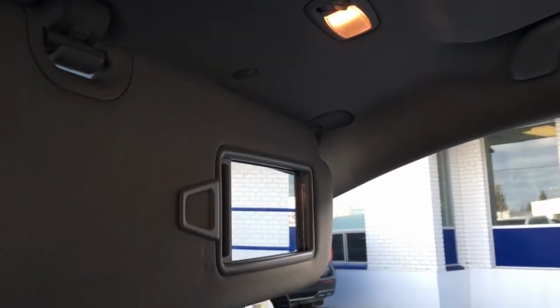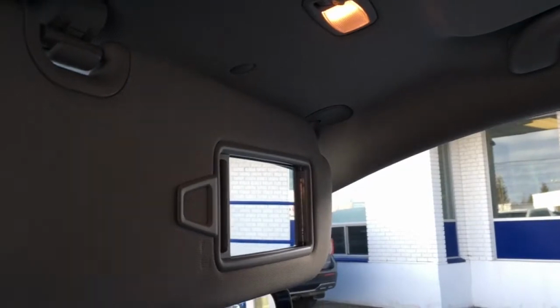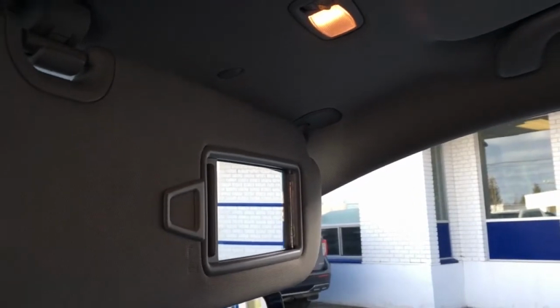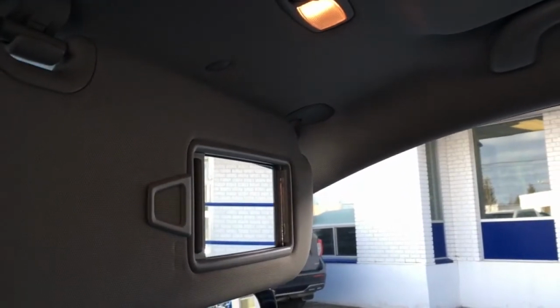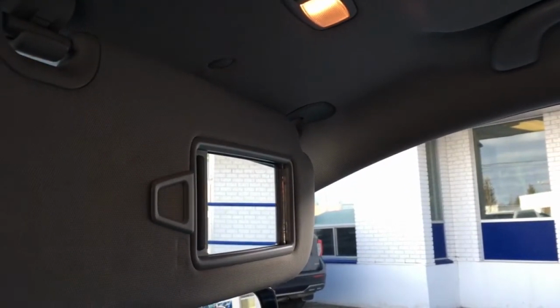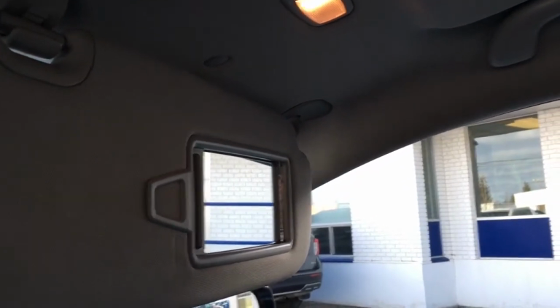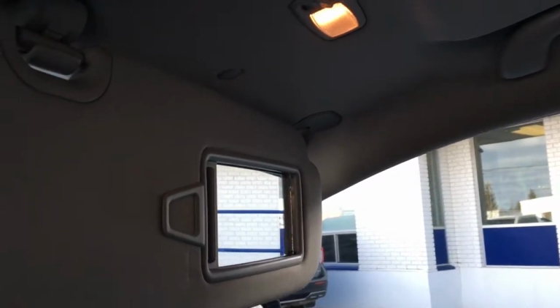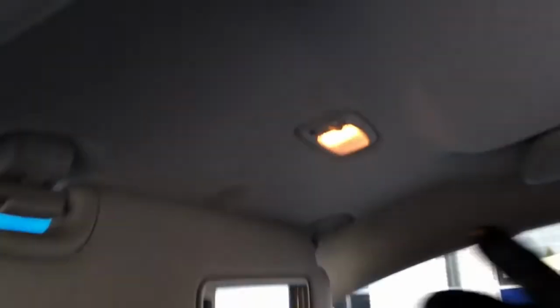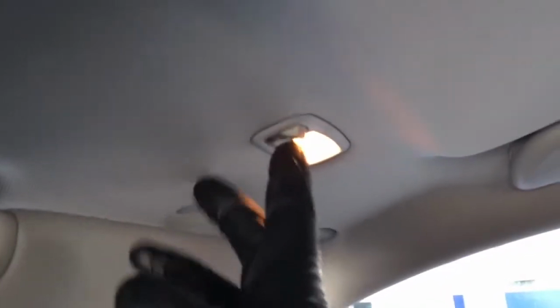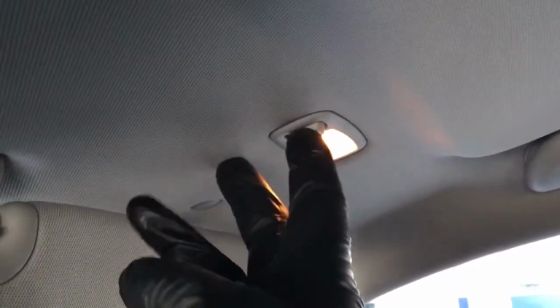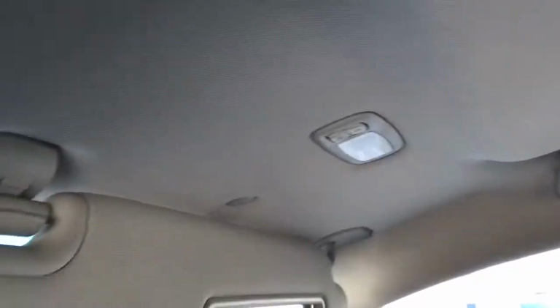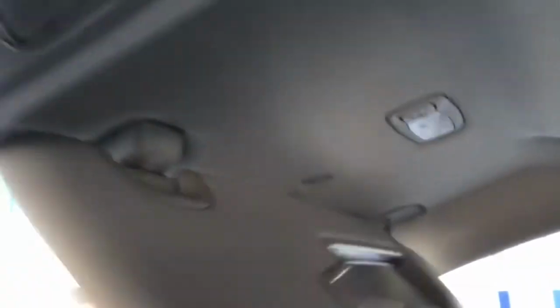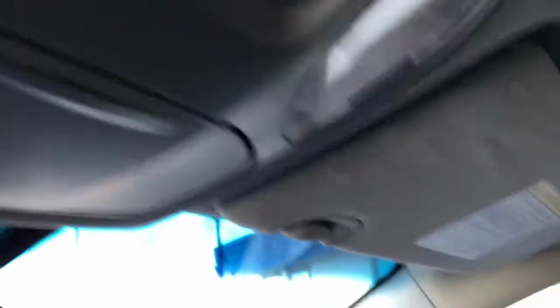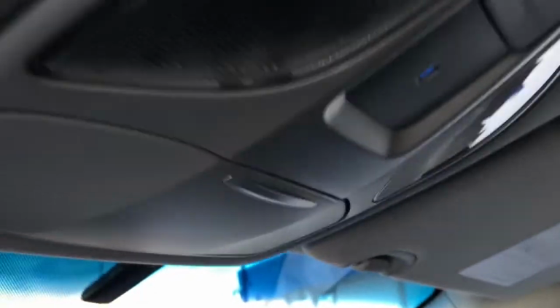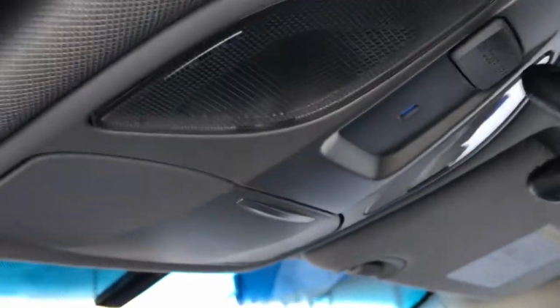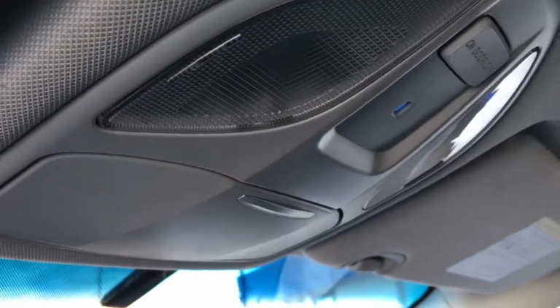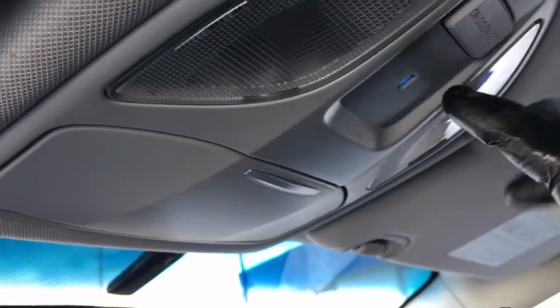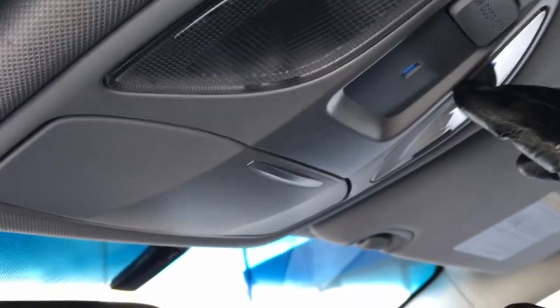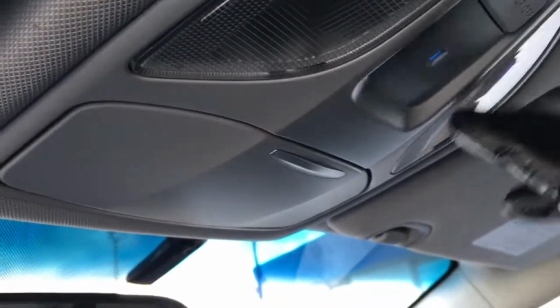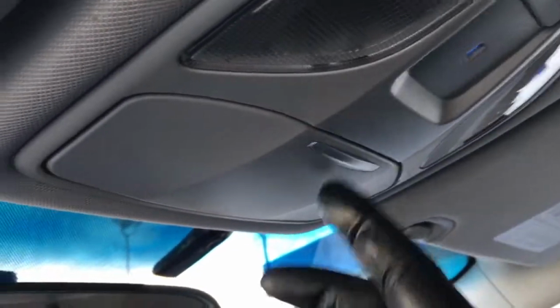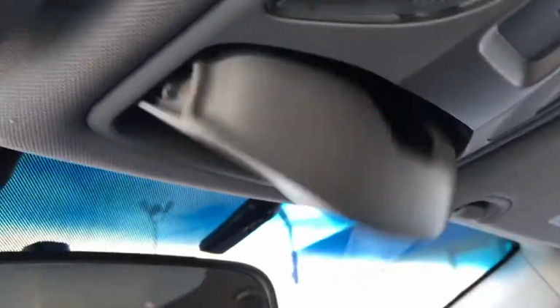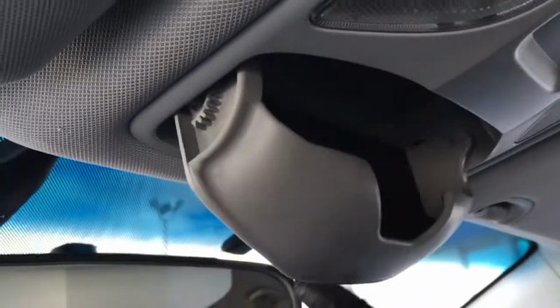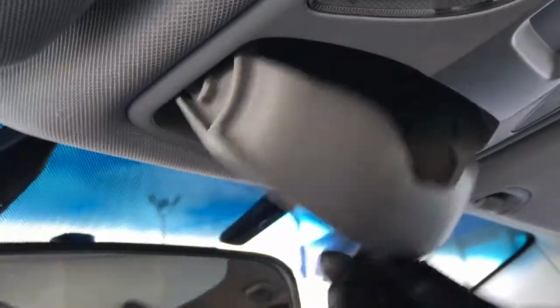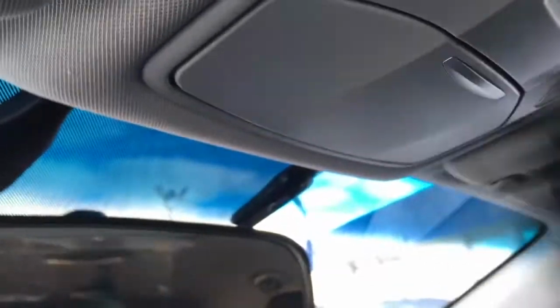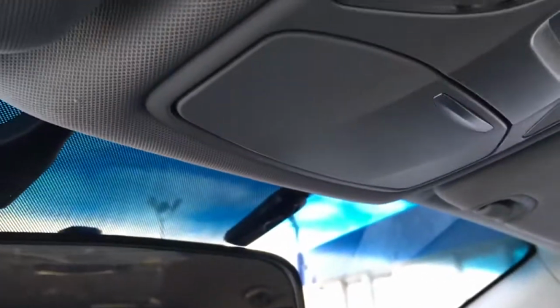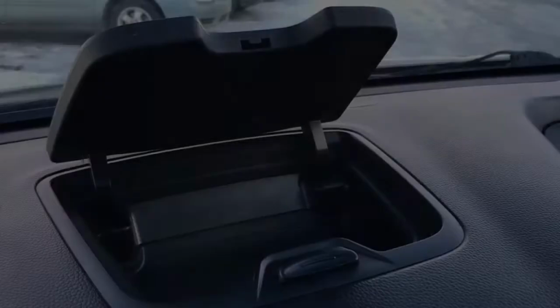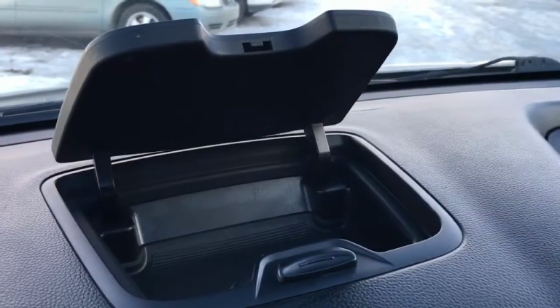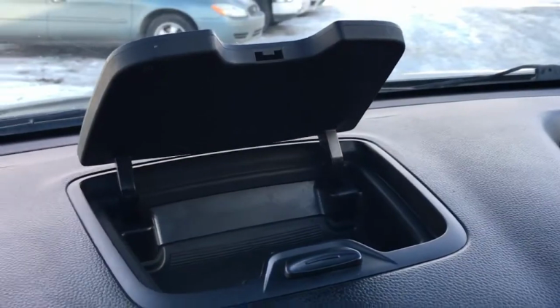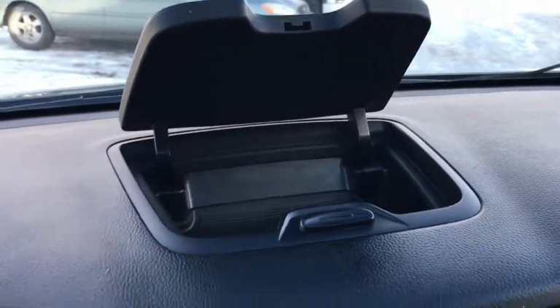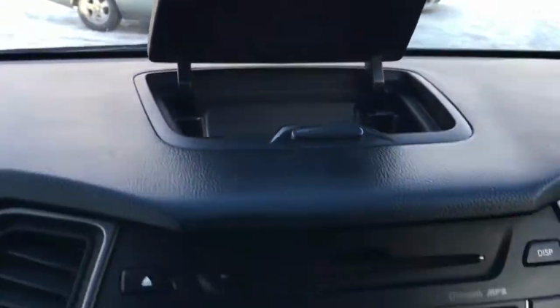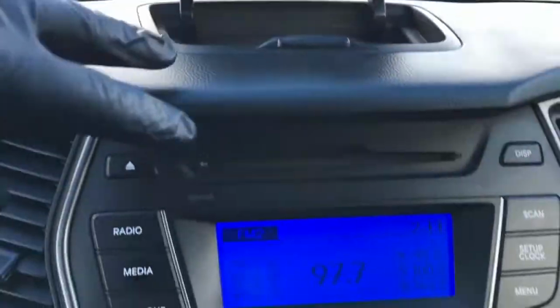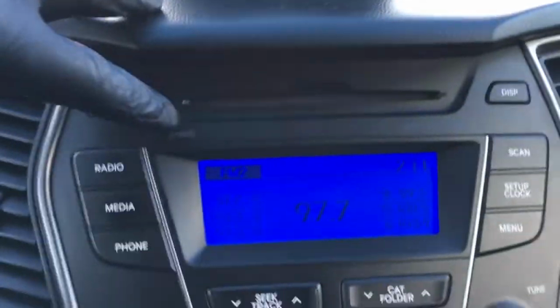Driver and passenger visors have vanity mirrors with lights. In the overhead console, you have interior lighting controls, as well as storage for glasses. Up top of your dash, there's a little storage compartment and a CD player.